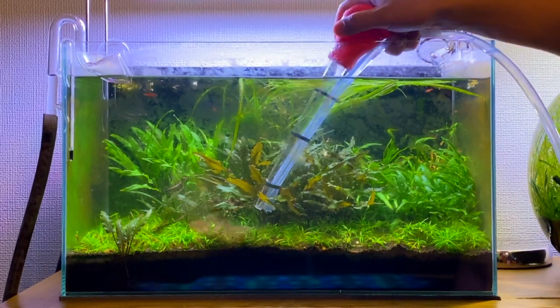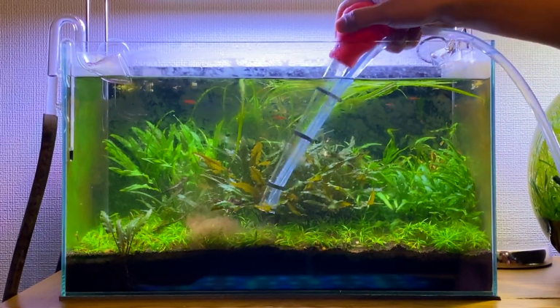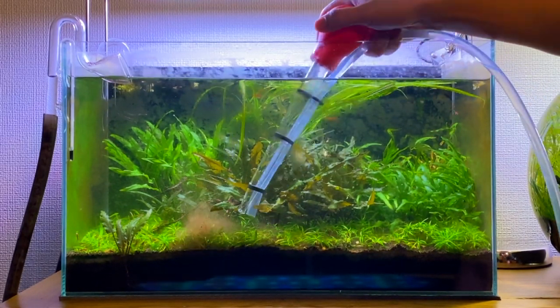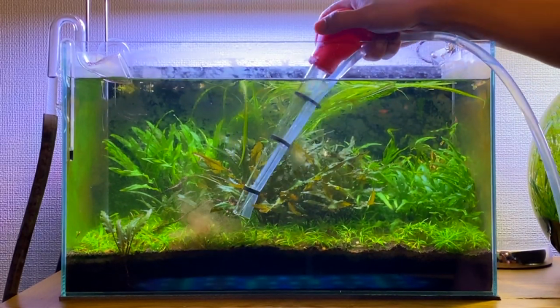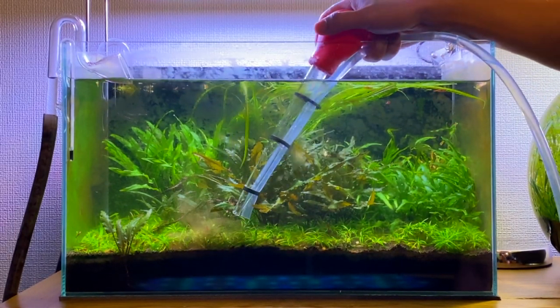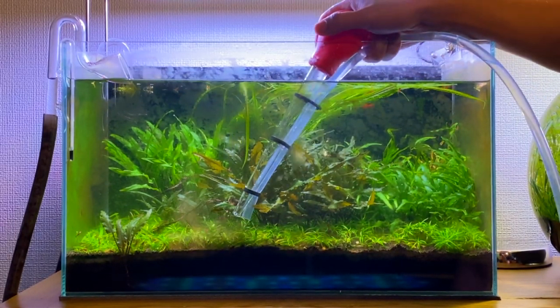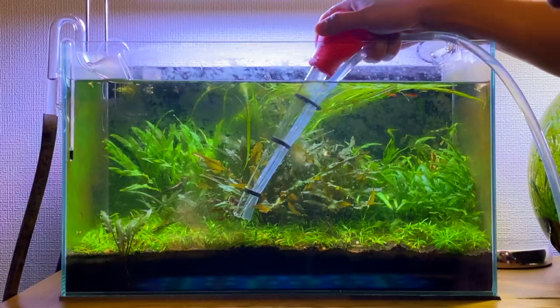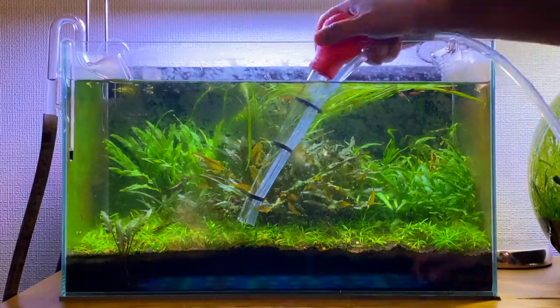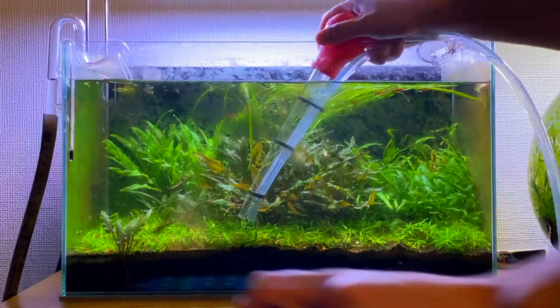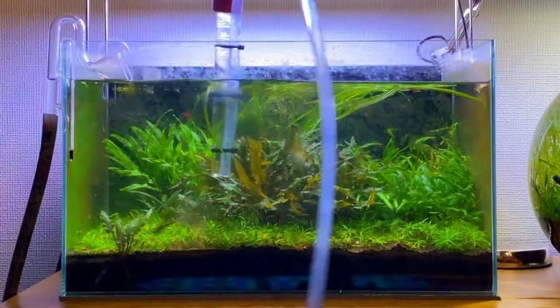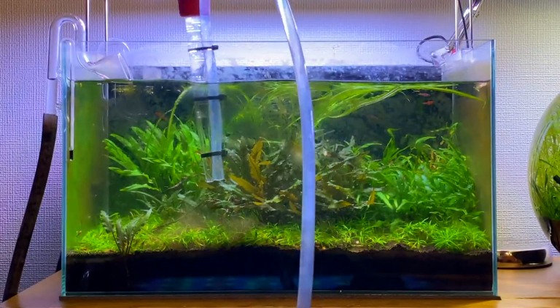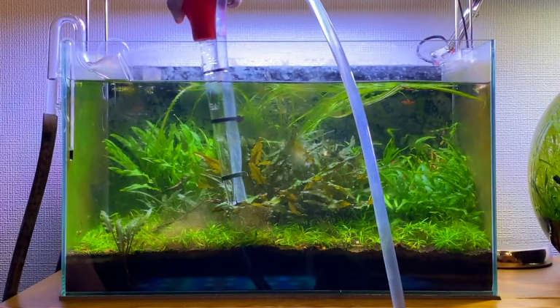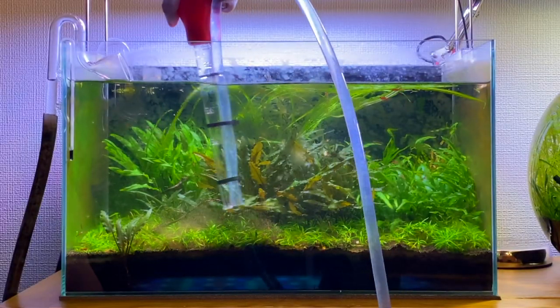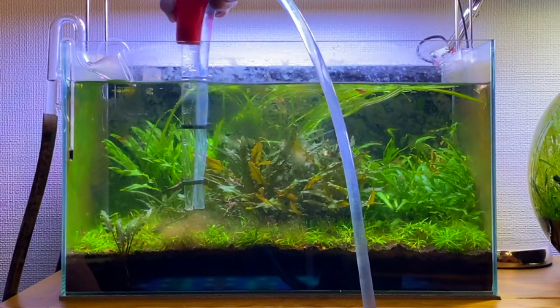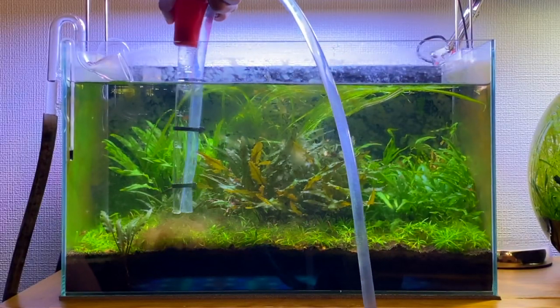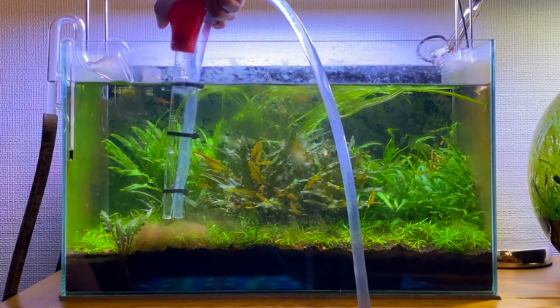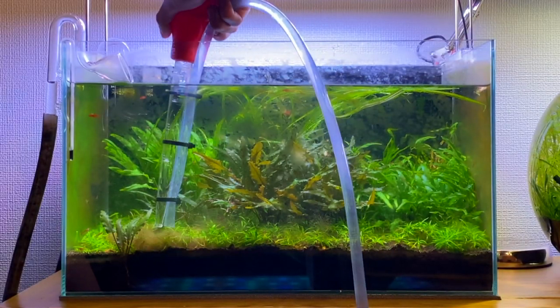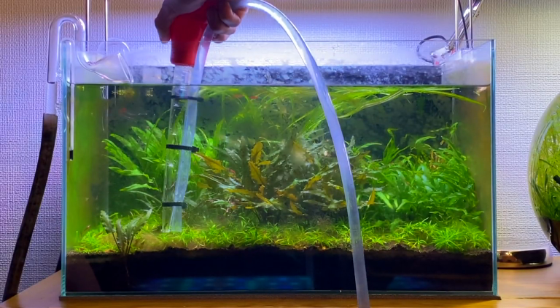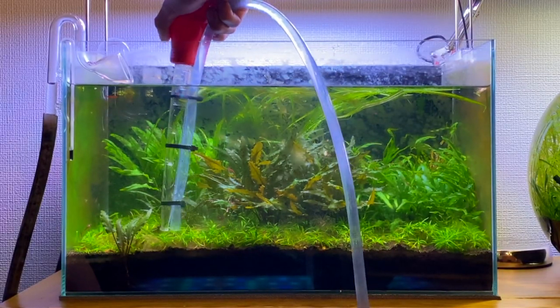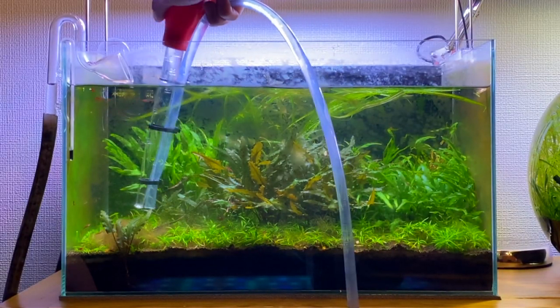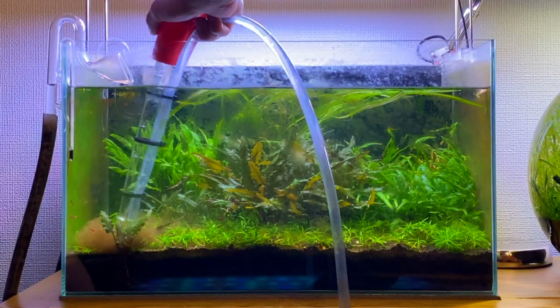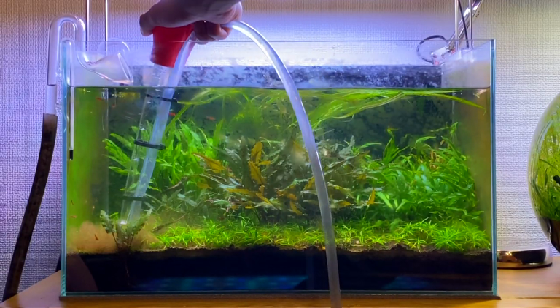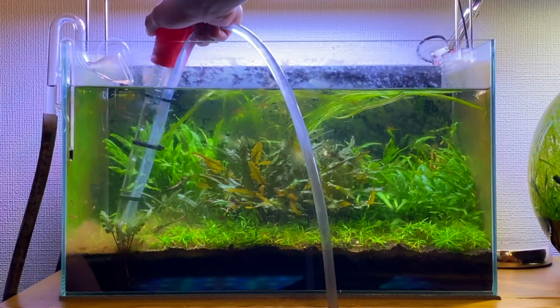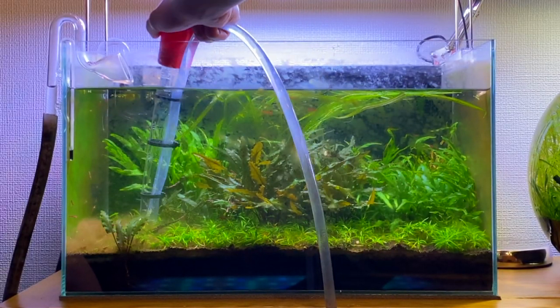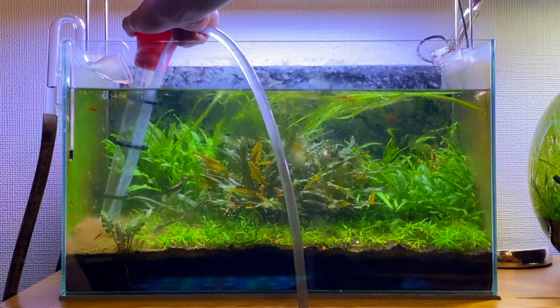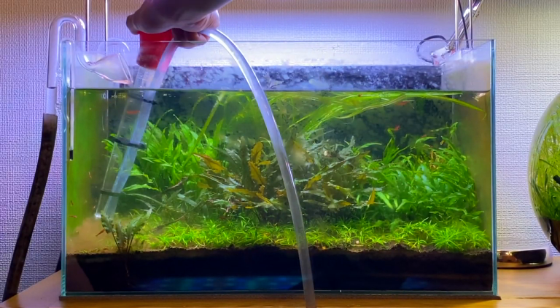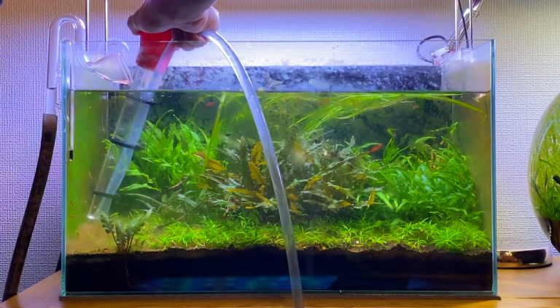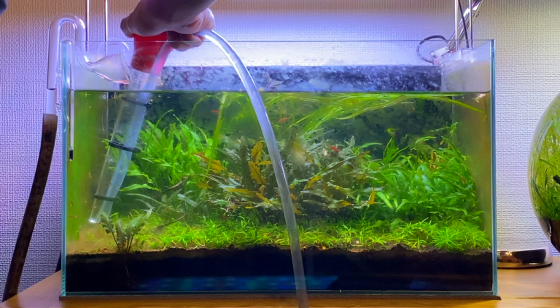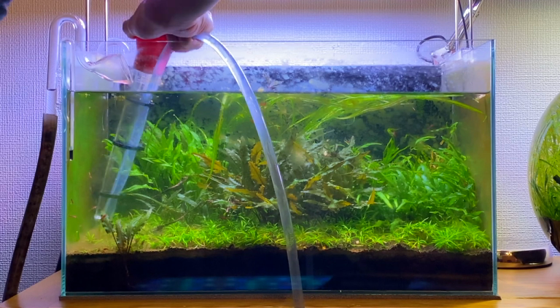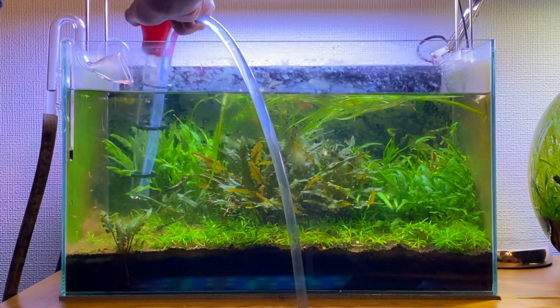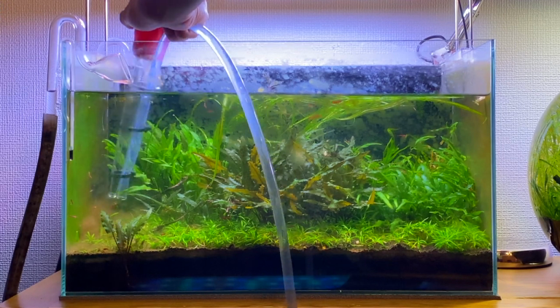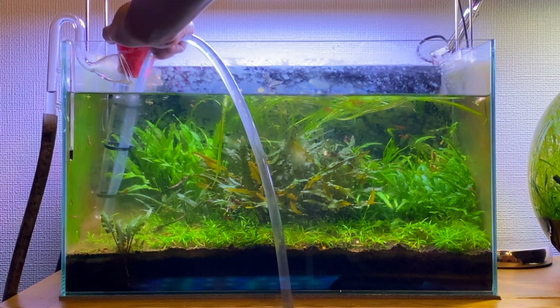As I'm doing this you can see a lot of debris and detritus get kicked up into the water column, and then once all this floating matter is in the water column I can siphon it out and remove it.